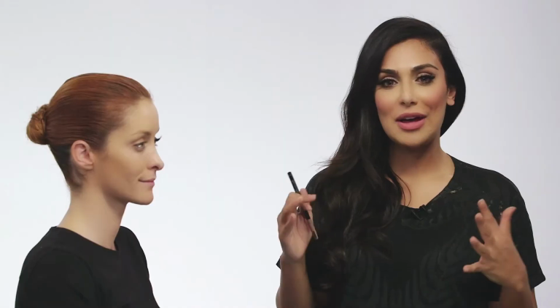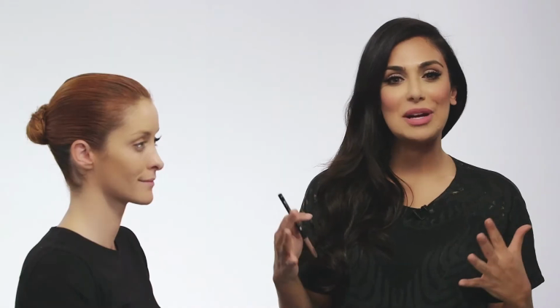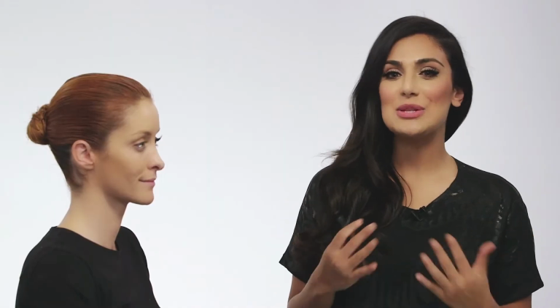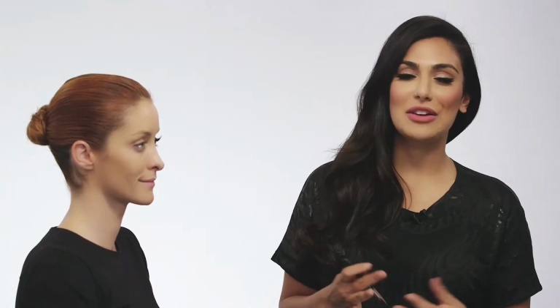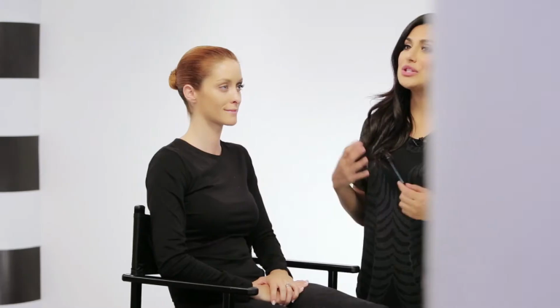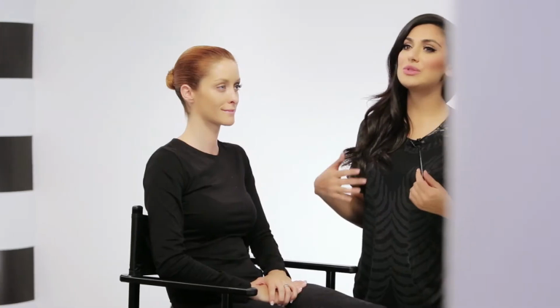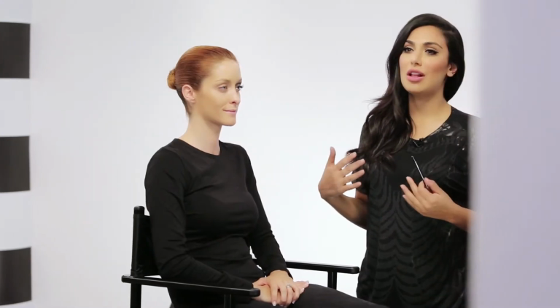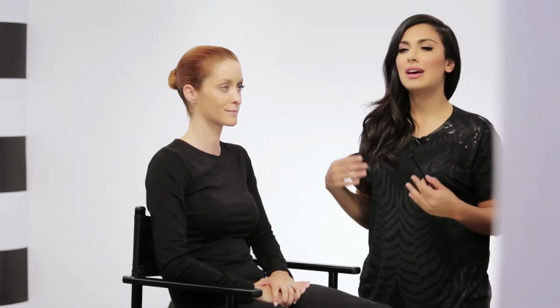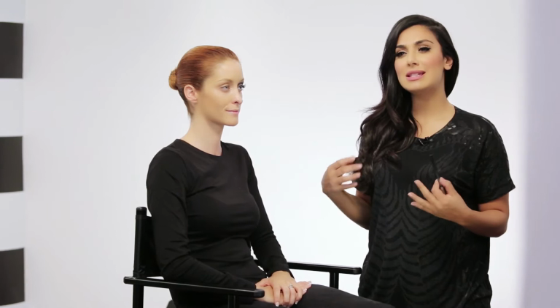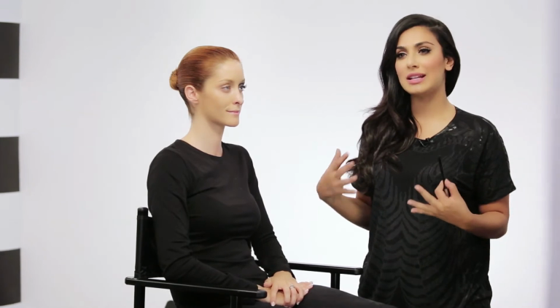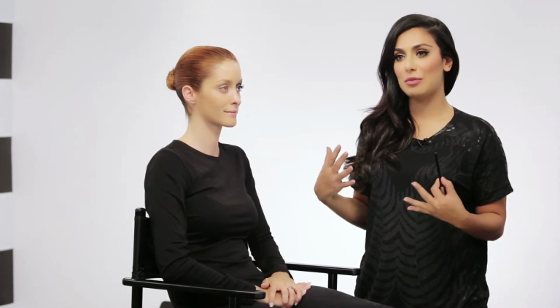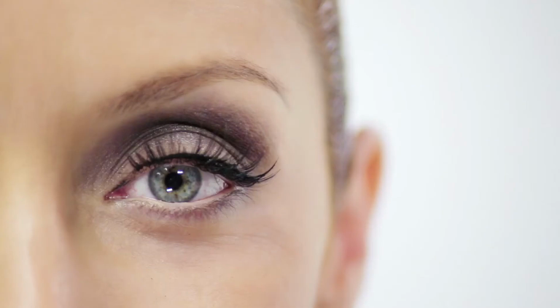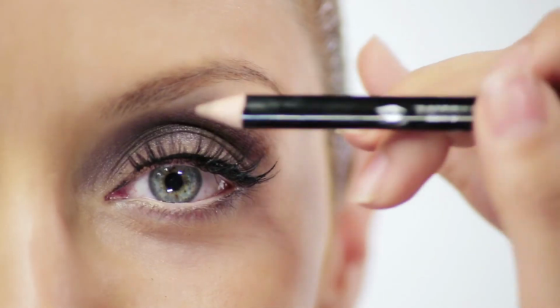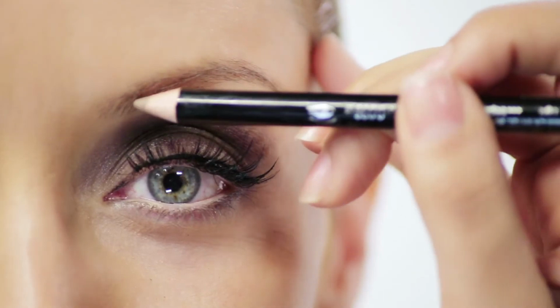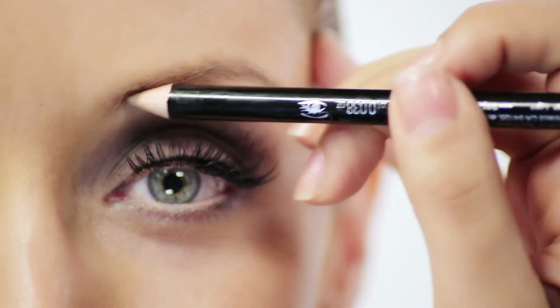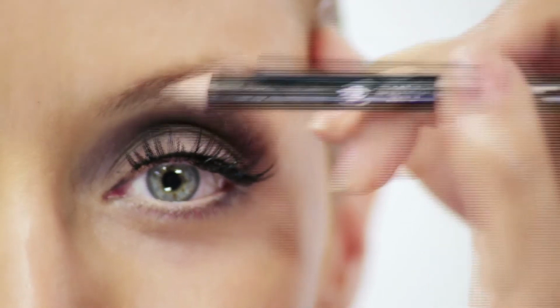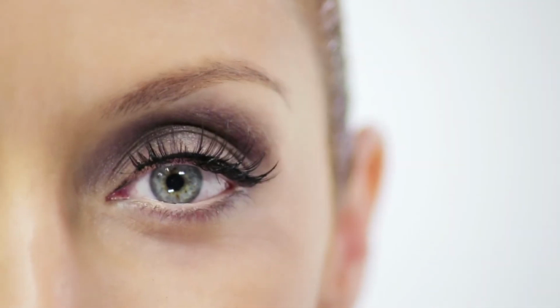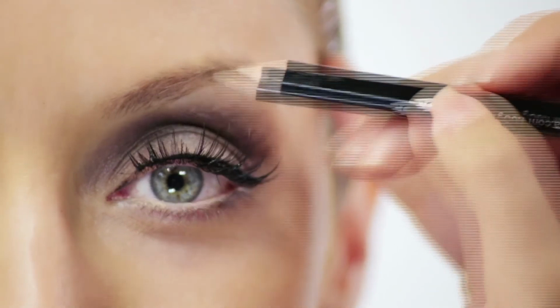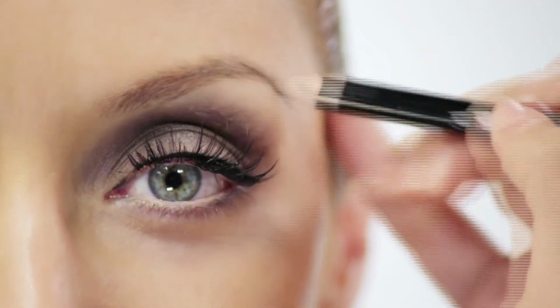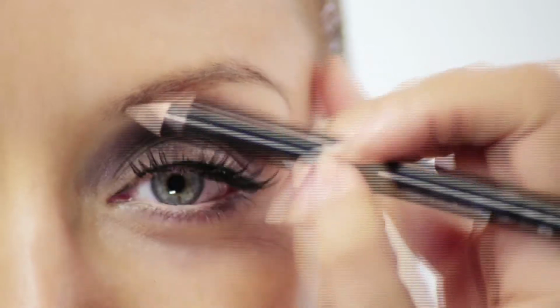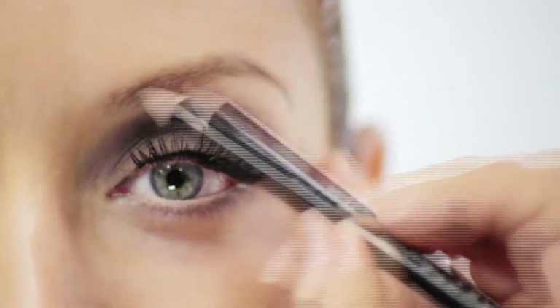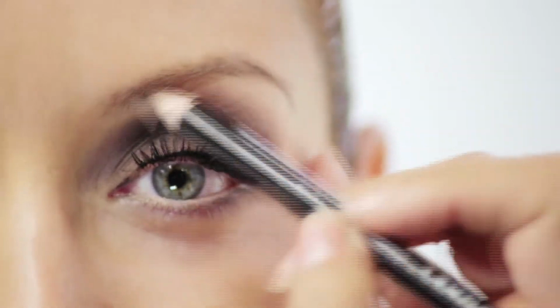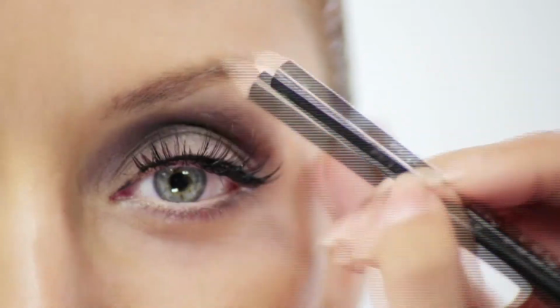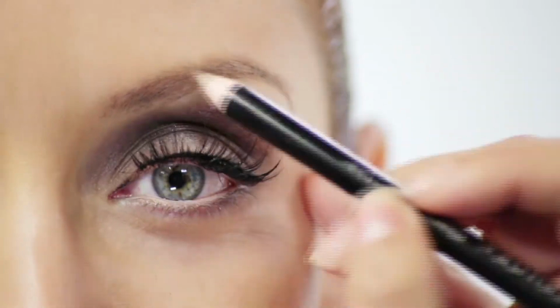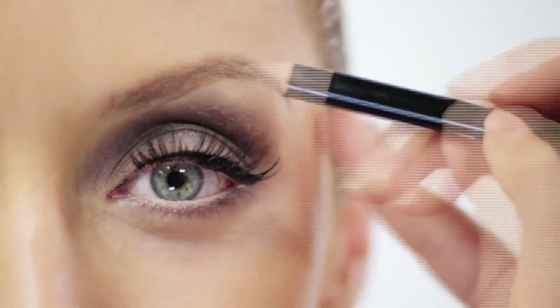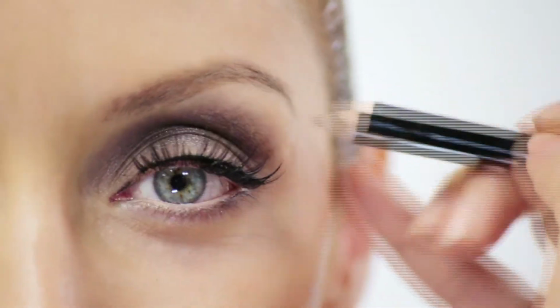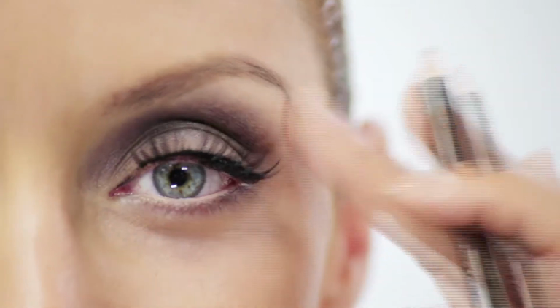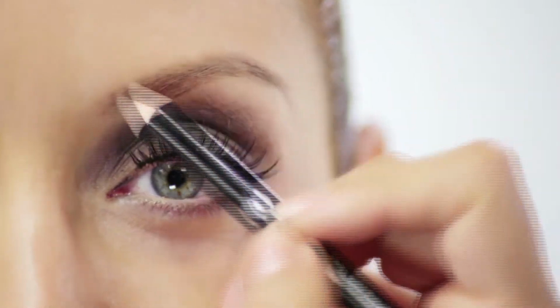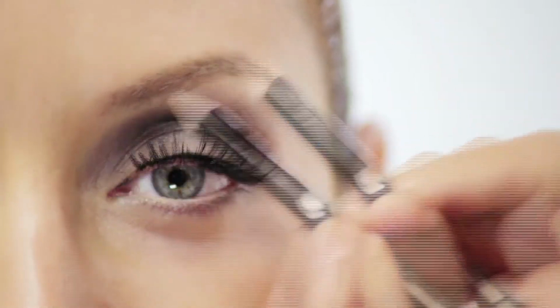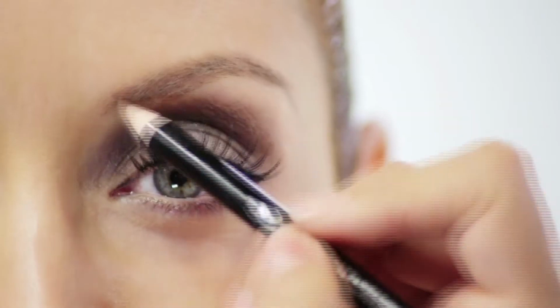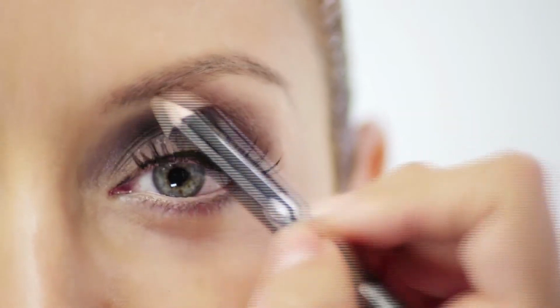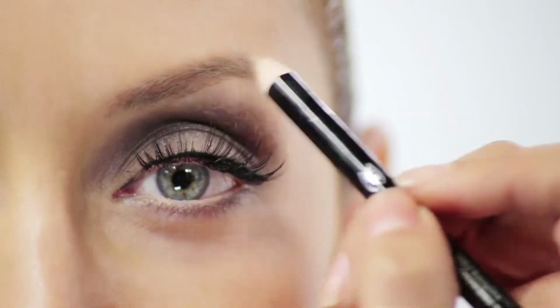While bold brows are super popular right now, the 20s was really all about a nice, light, soft brow that was more rounded. So I'm going to take a really nice light brow pencil and start tracing her natural brow, then at the end make it a little more rounded.